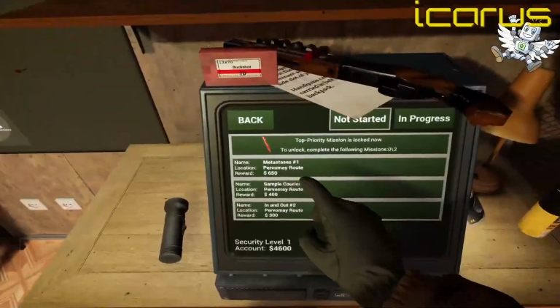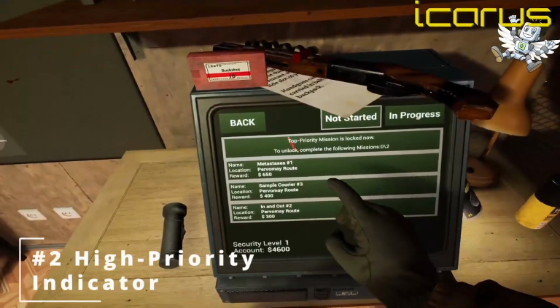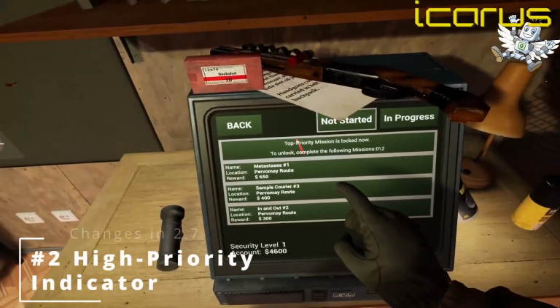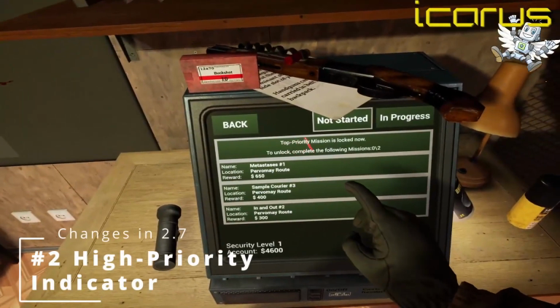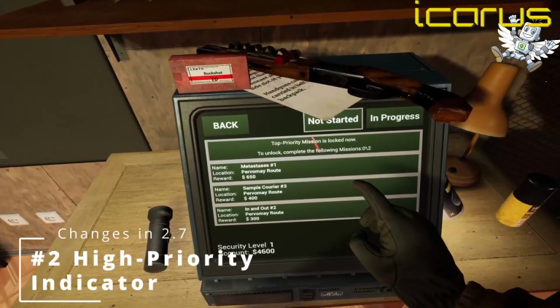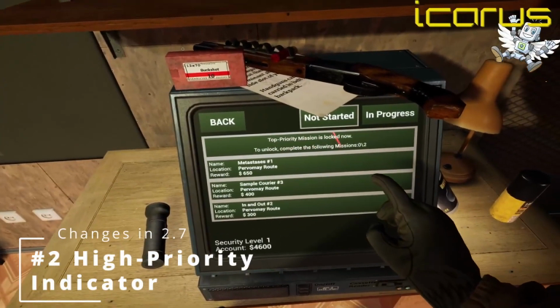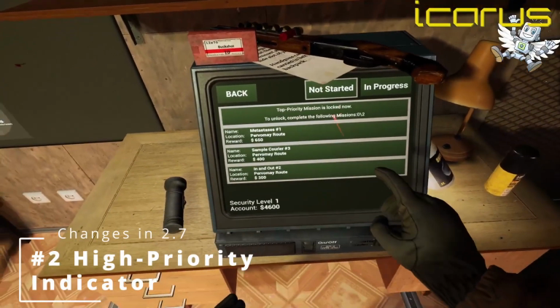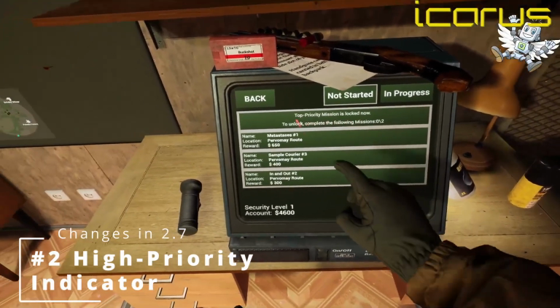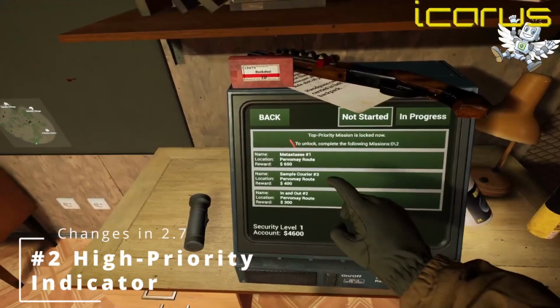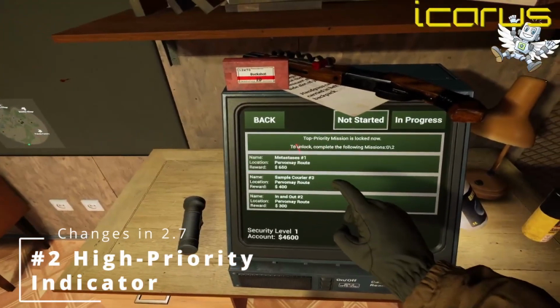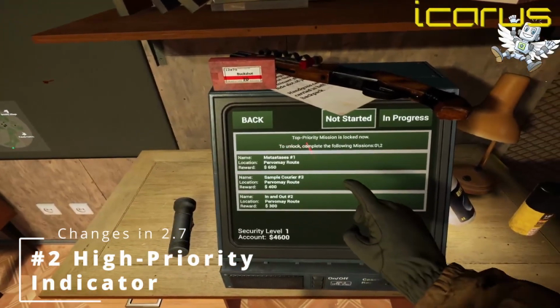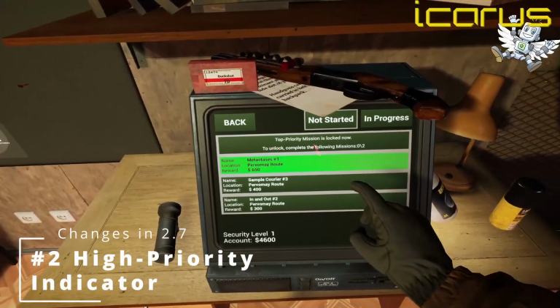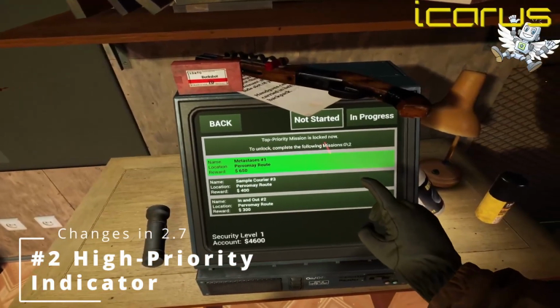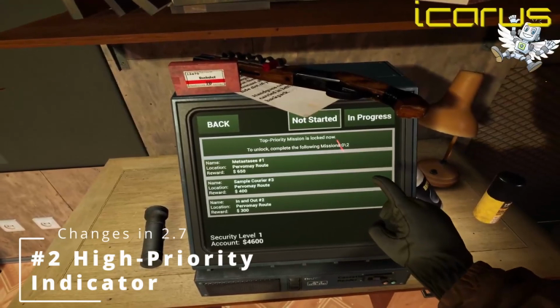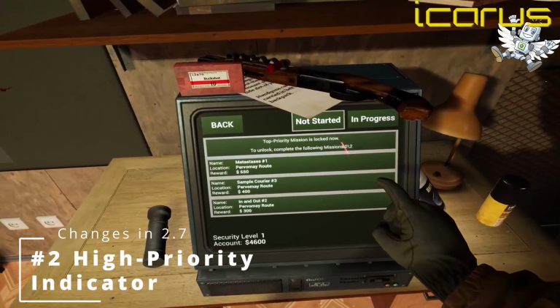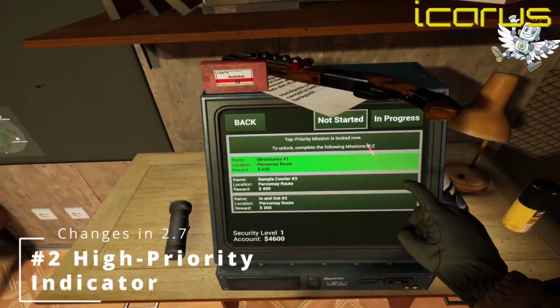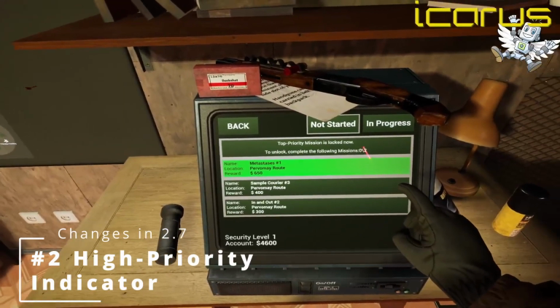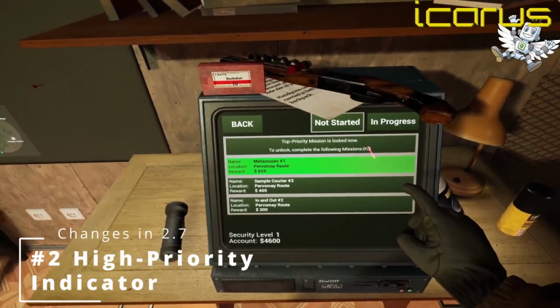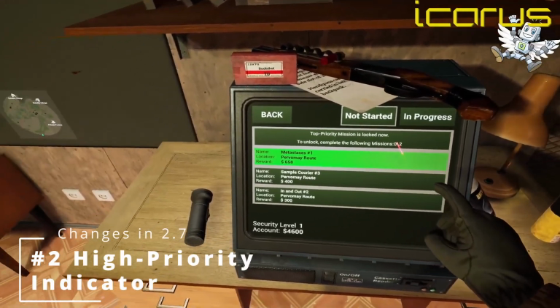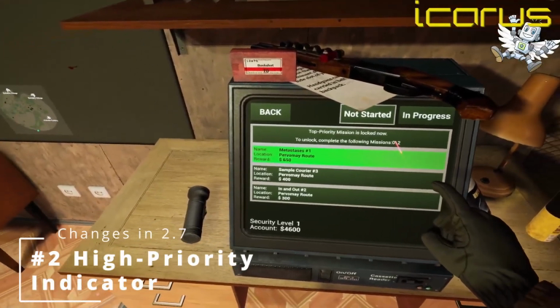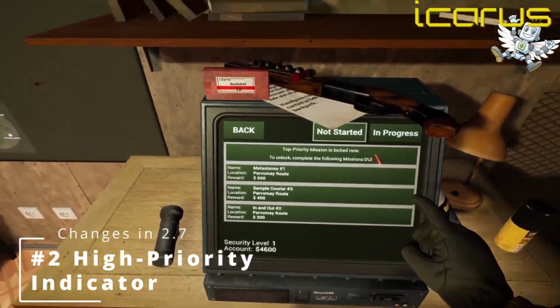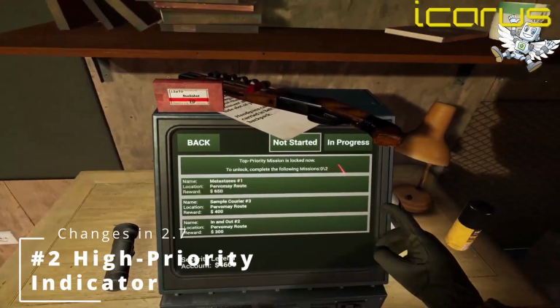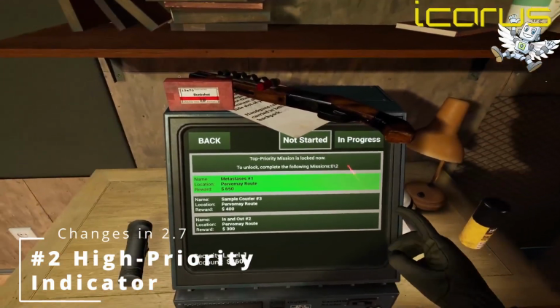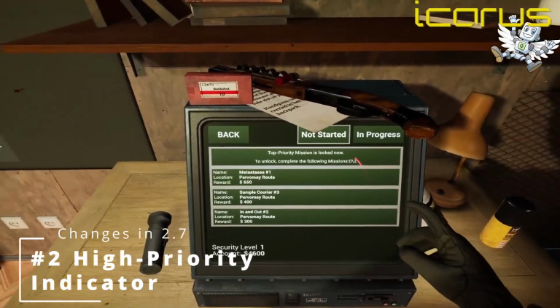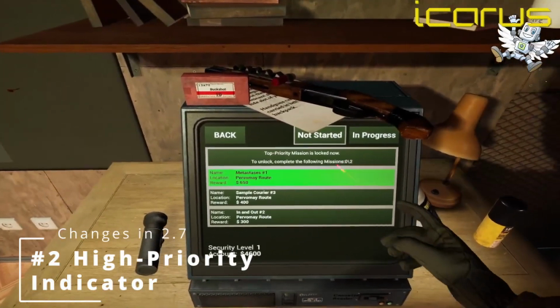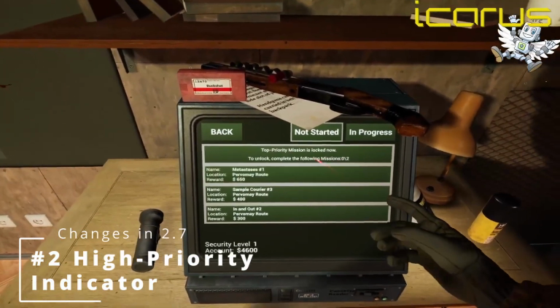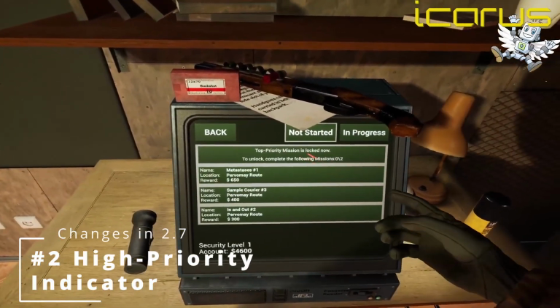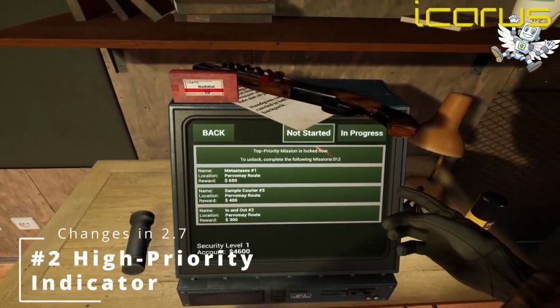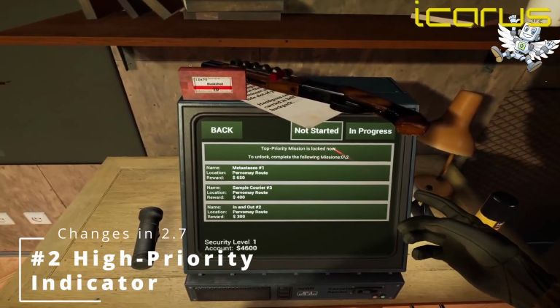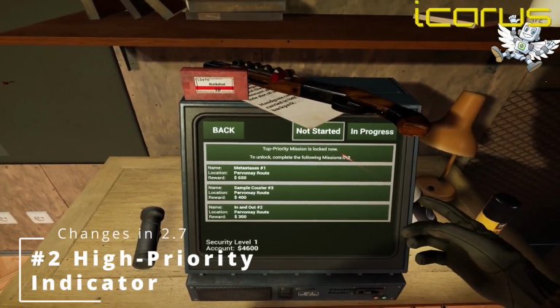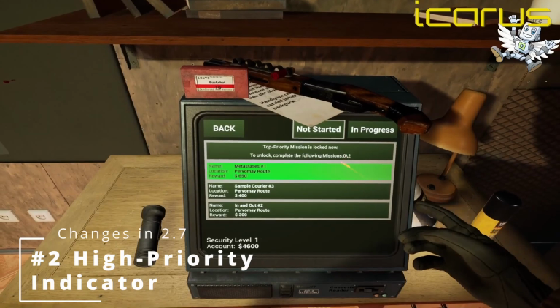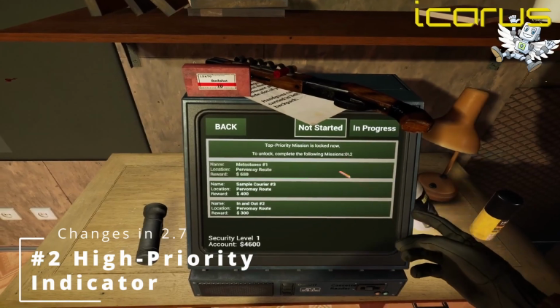Number two is that the computer is now more useful at letting you know if a high priority mission is available. And if it's not, it will clearly indicate how many side missions you need to complete first.